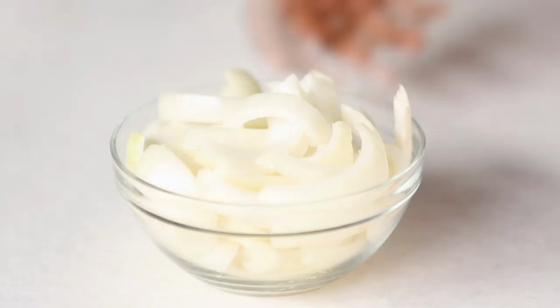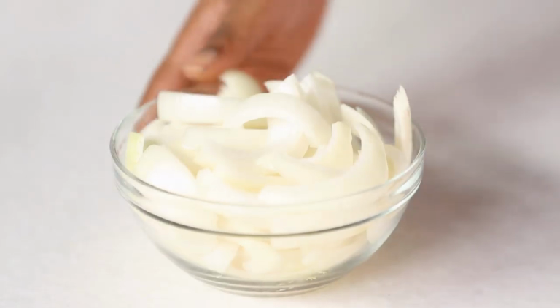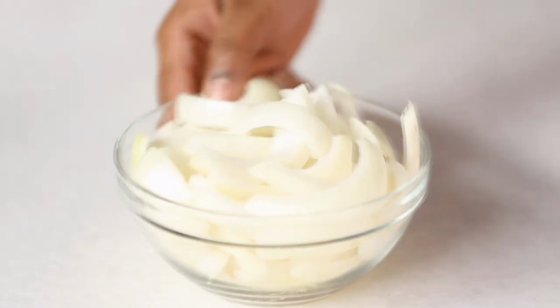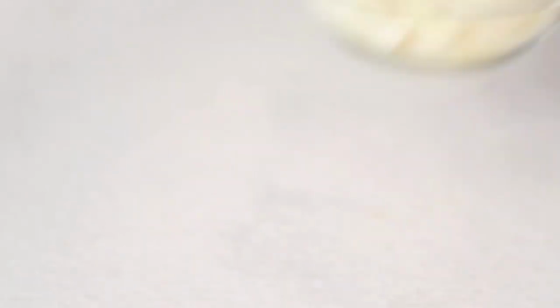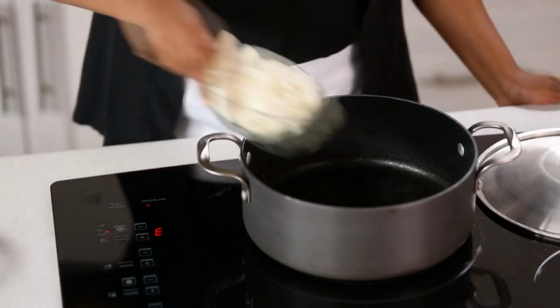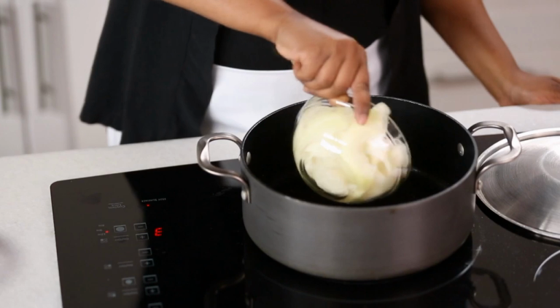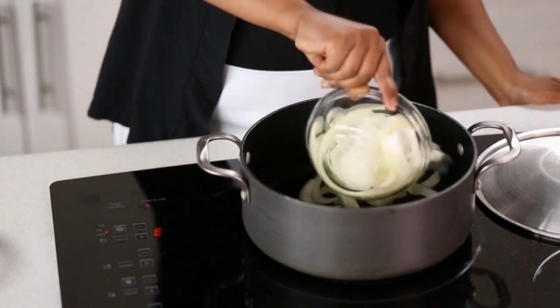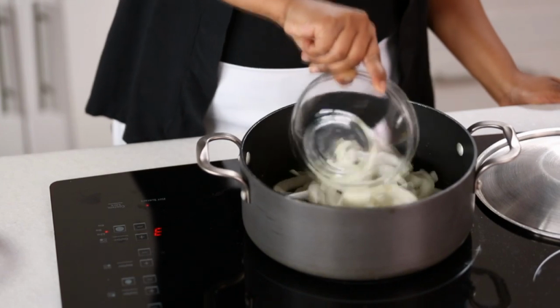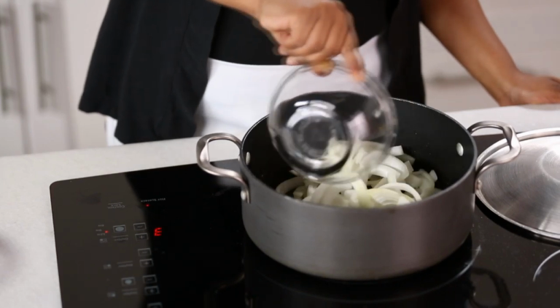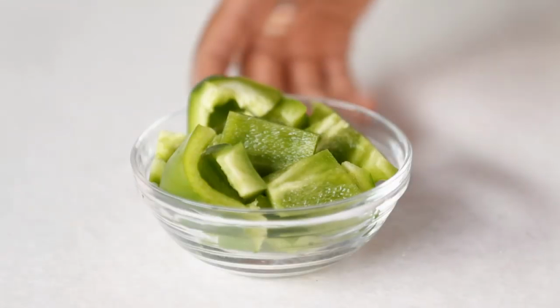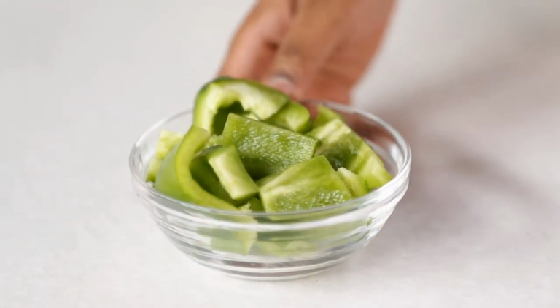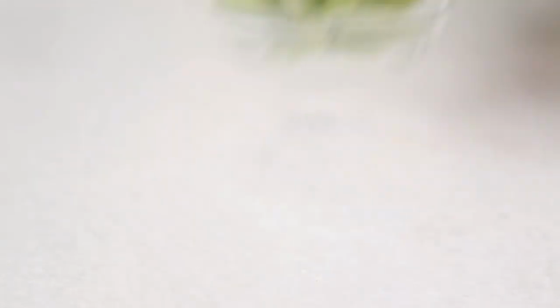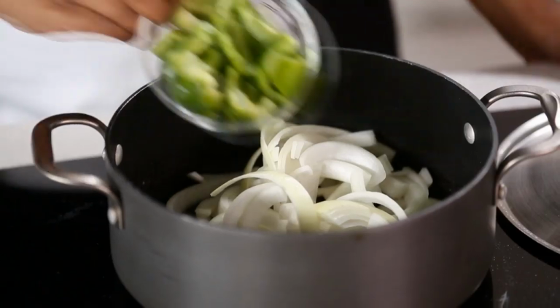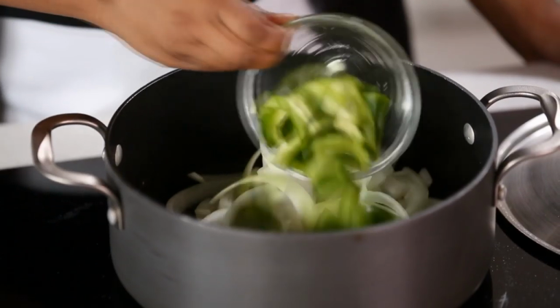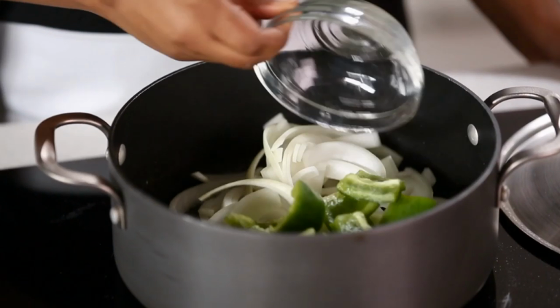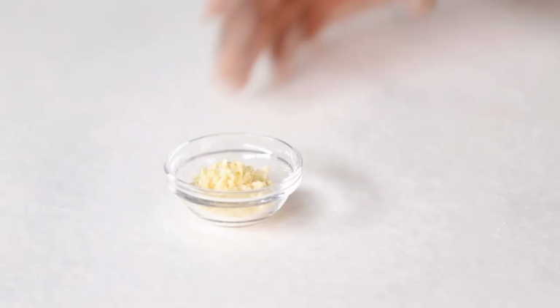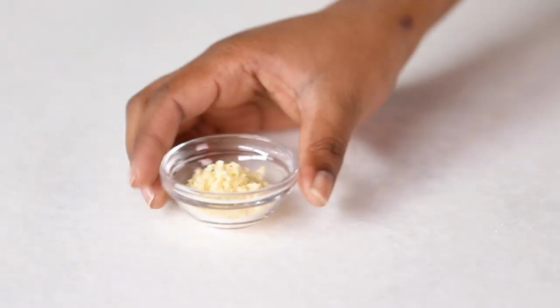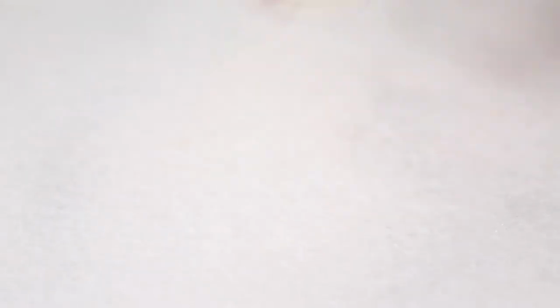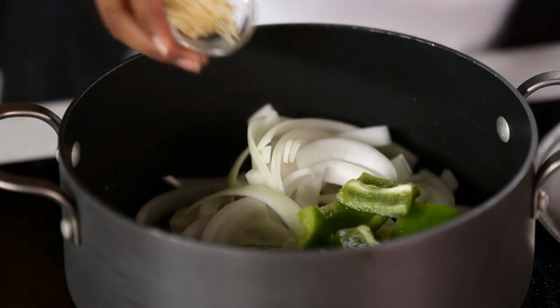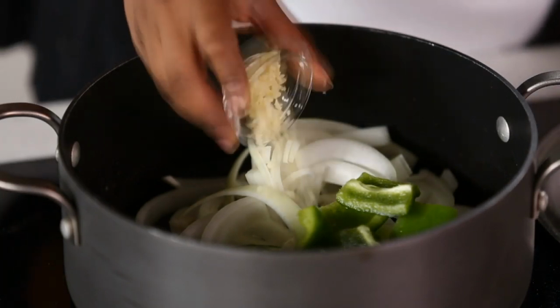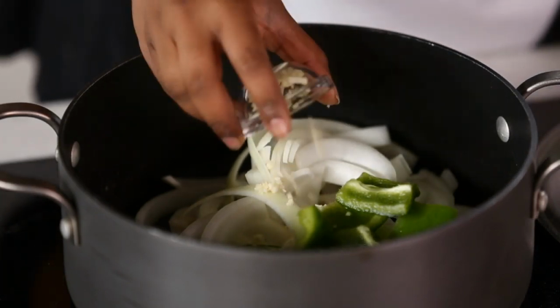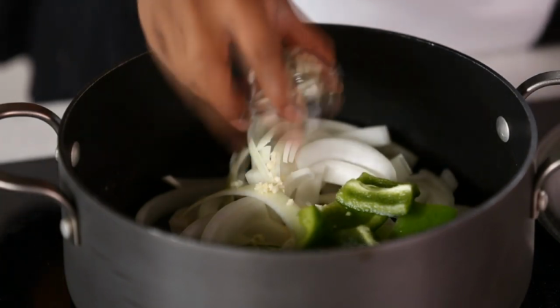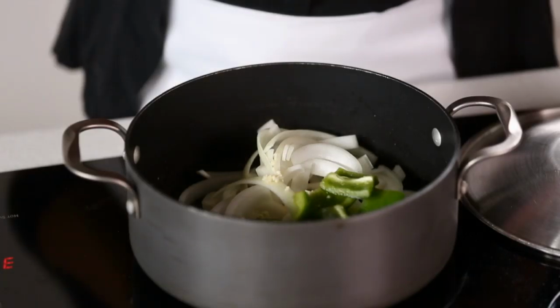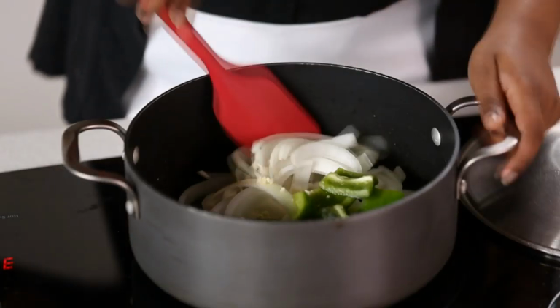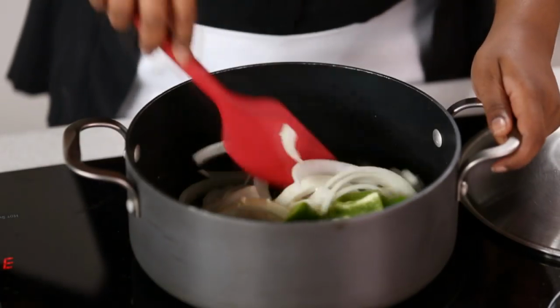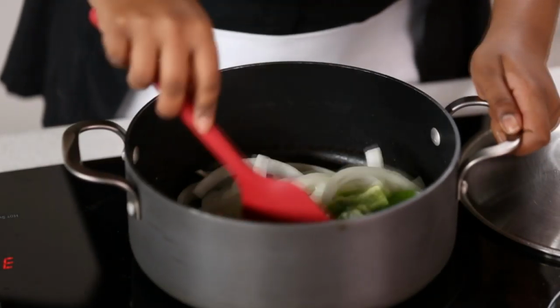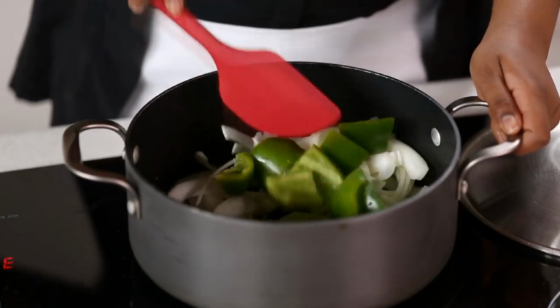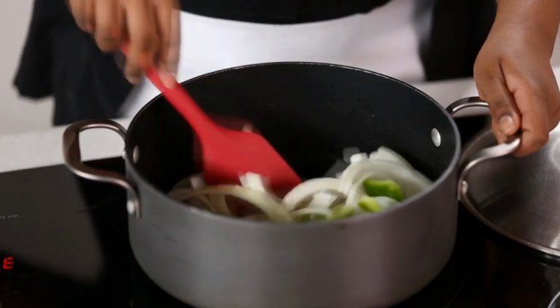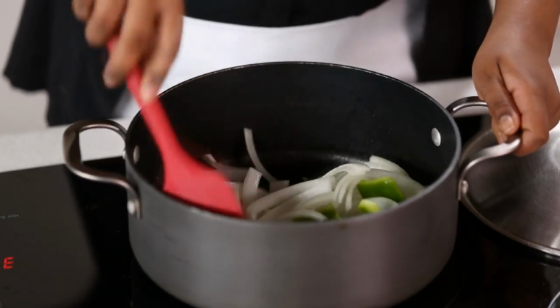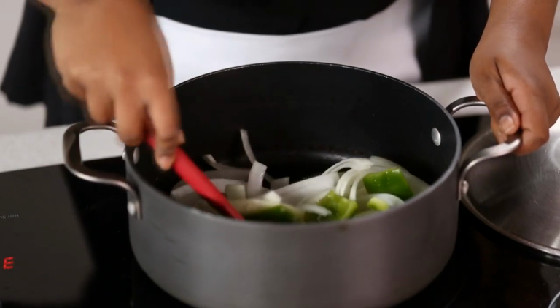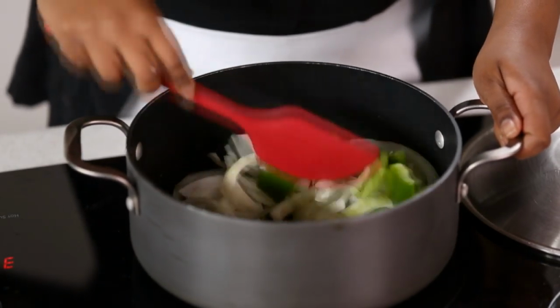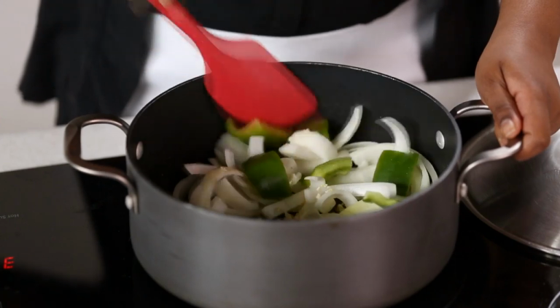Next, add one large onion that has been halved and sliced, one green sweet pepper that has been cut into chunks, and three cloves of minced garlic. Cook and stir for four to five minutes or until the vegetables are tender and starting to brown.